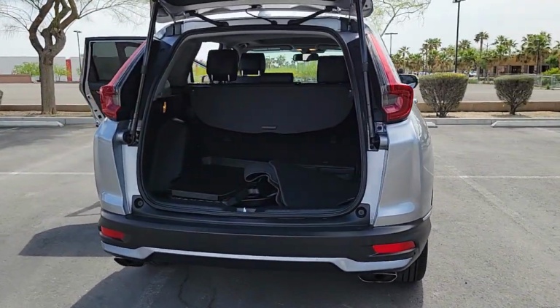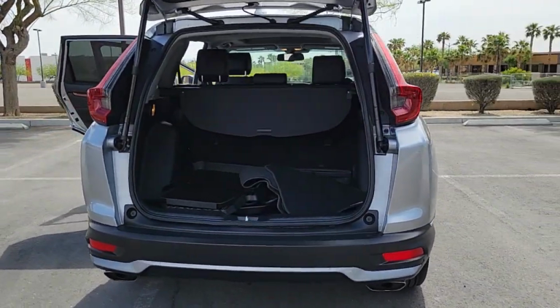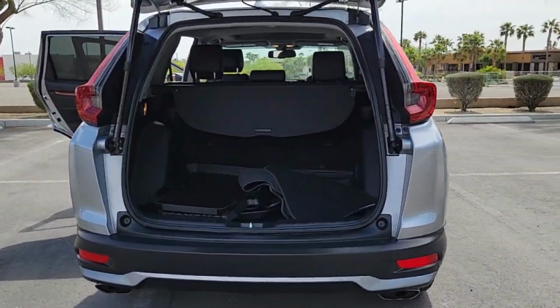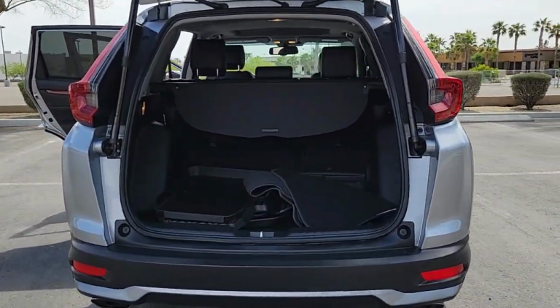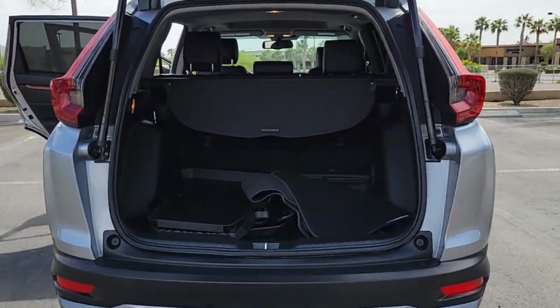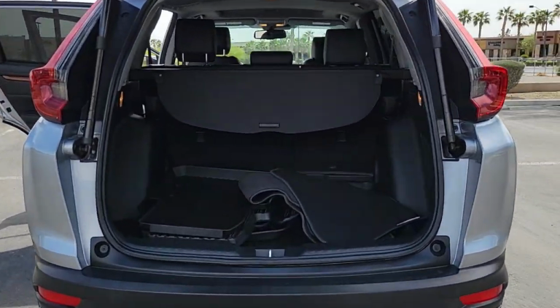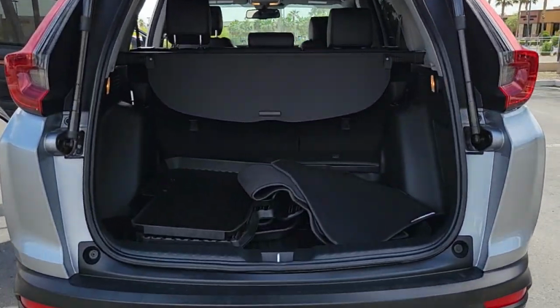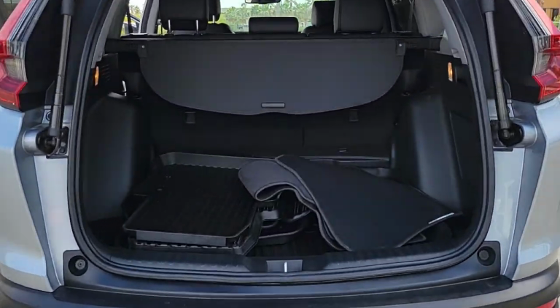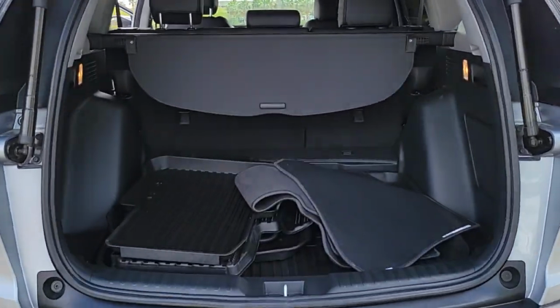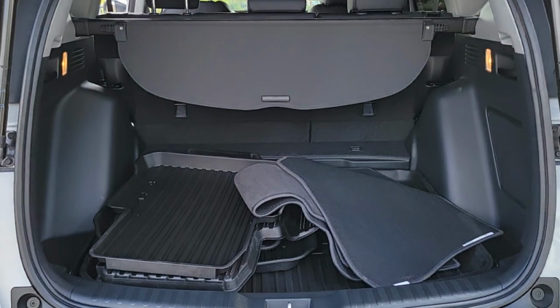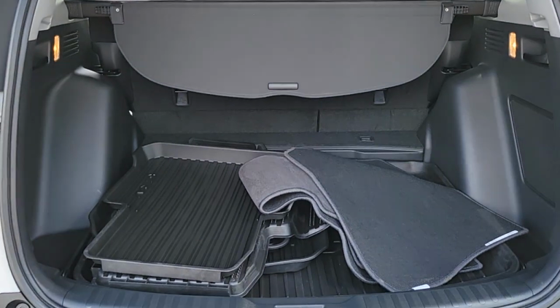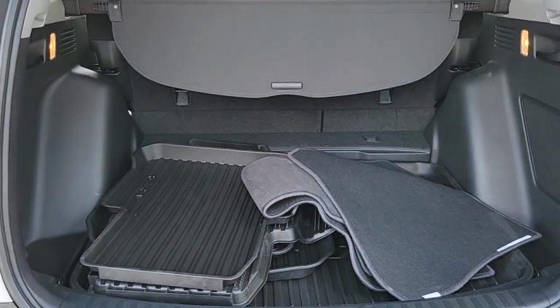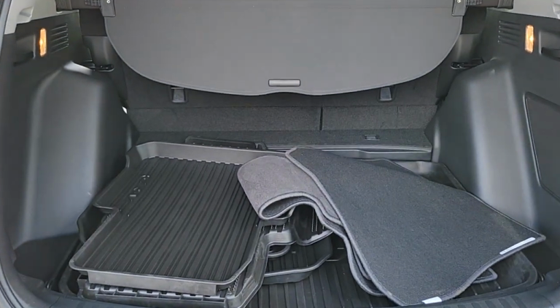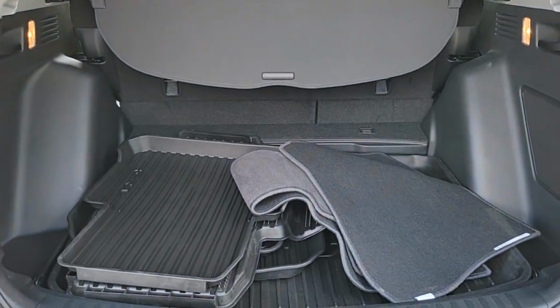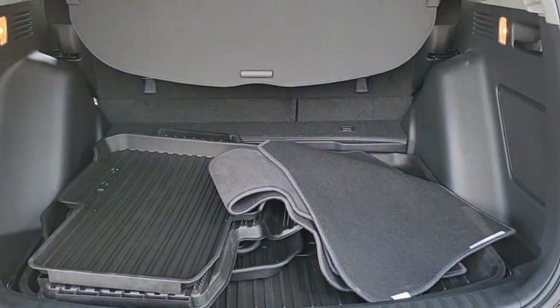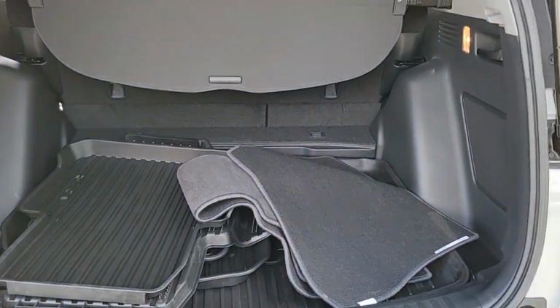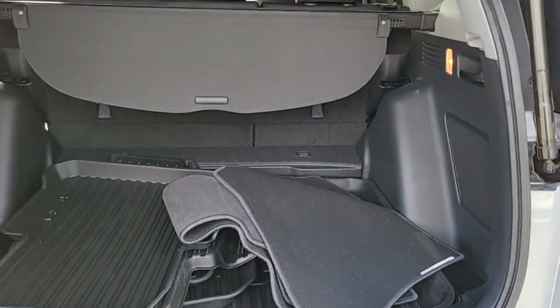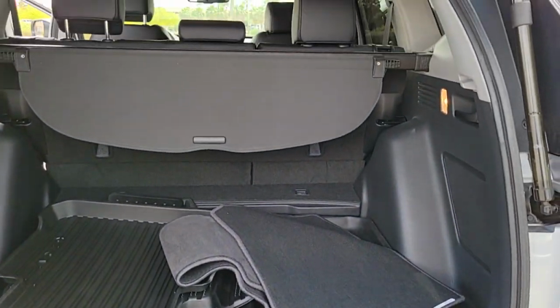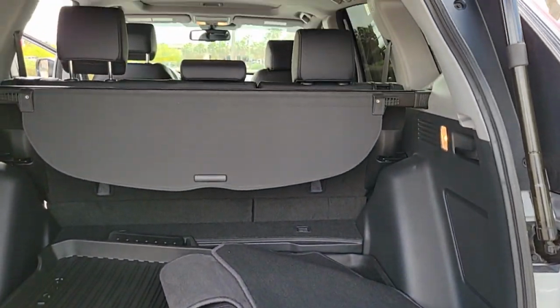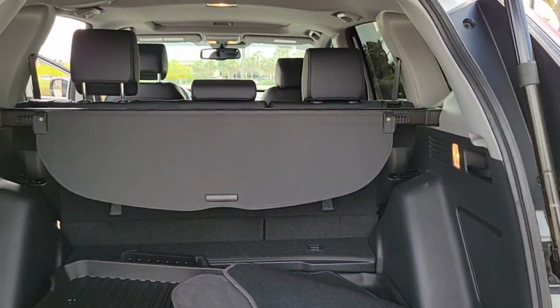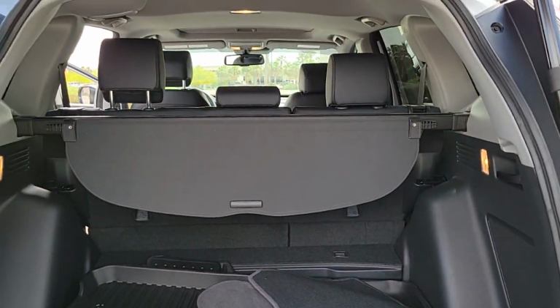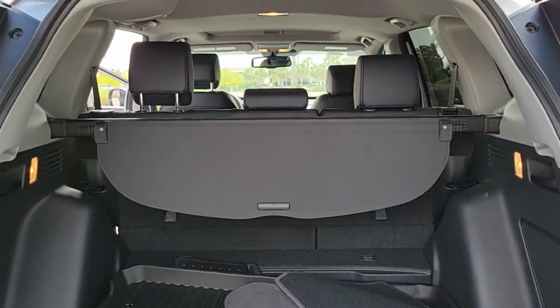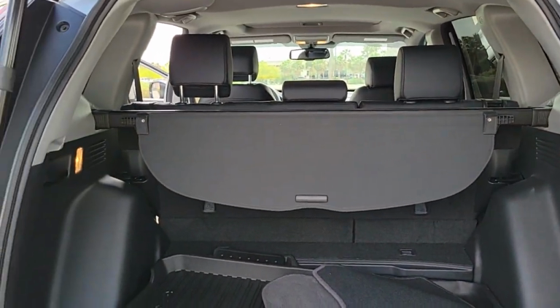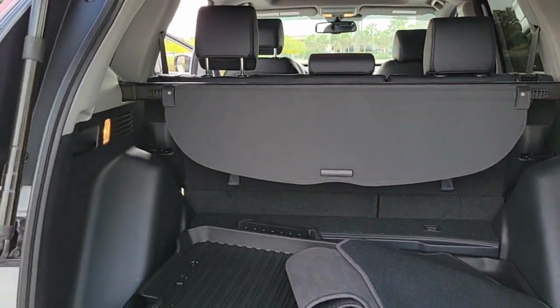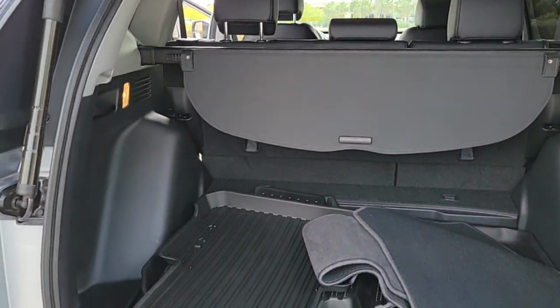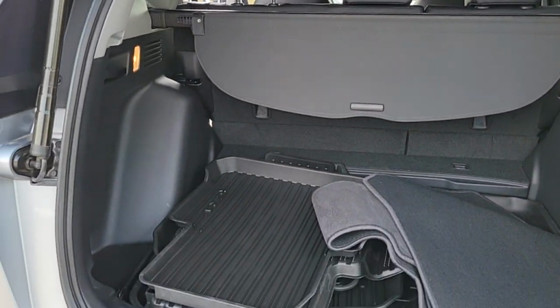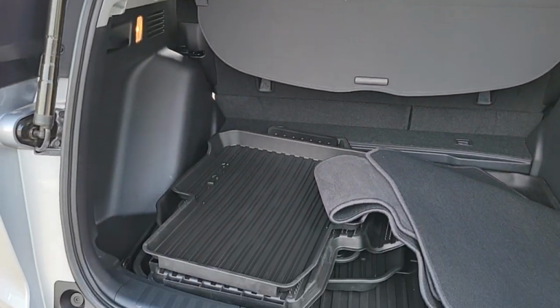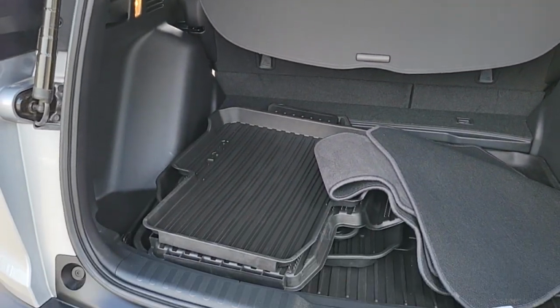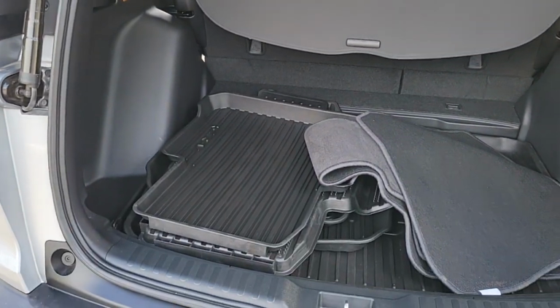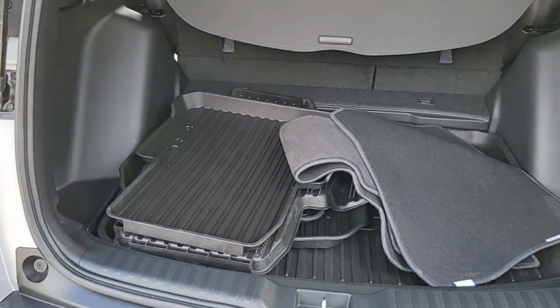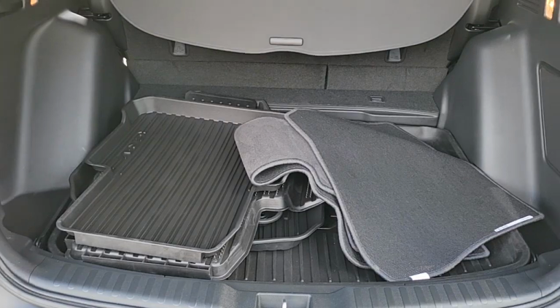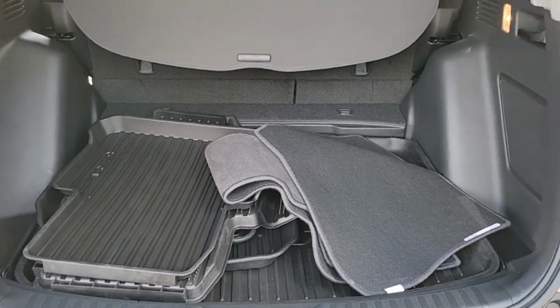This small SUV also comes fully loaded with advanced safety and infotainment technology, clever creature comforts, and a can-do attitude.